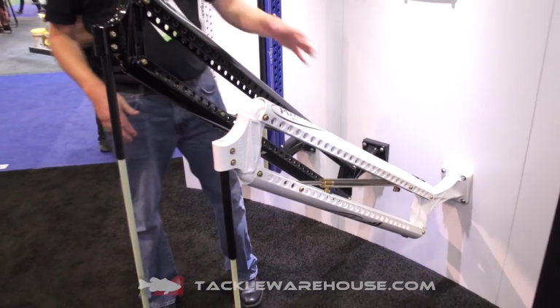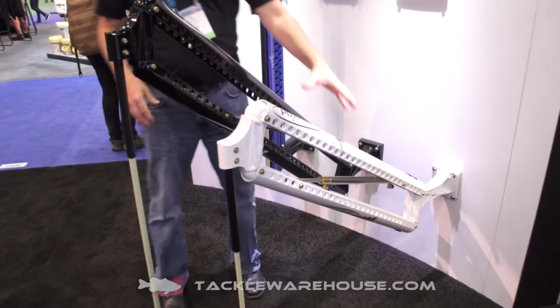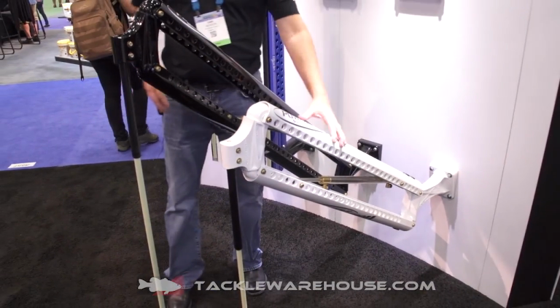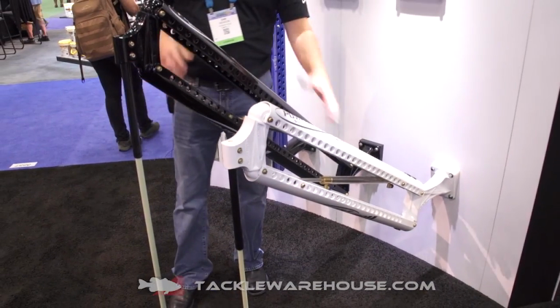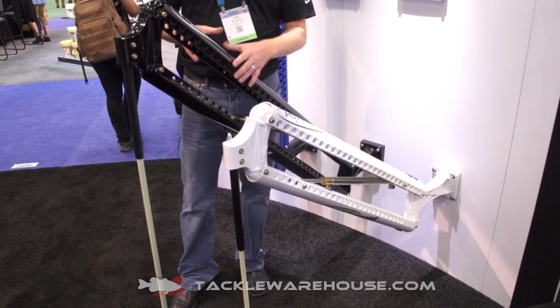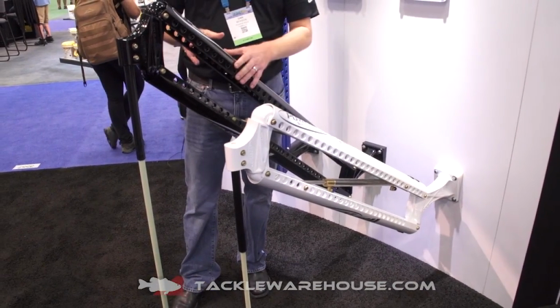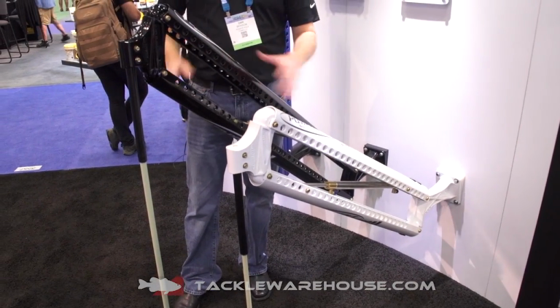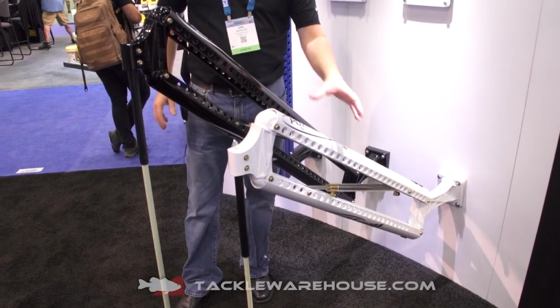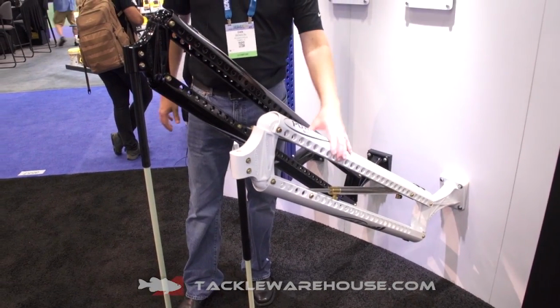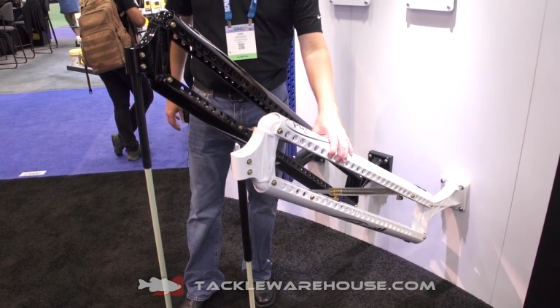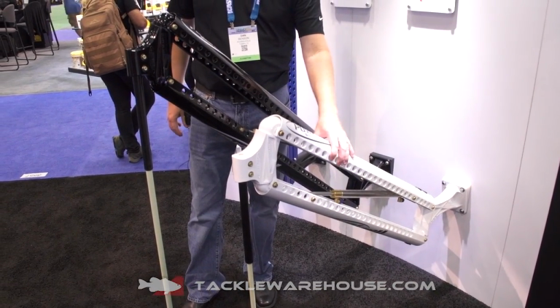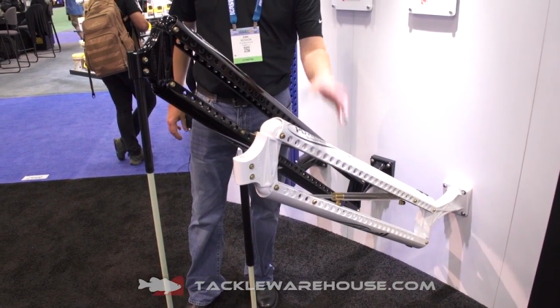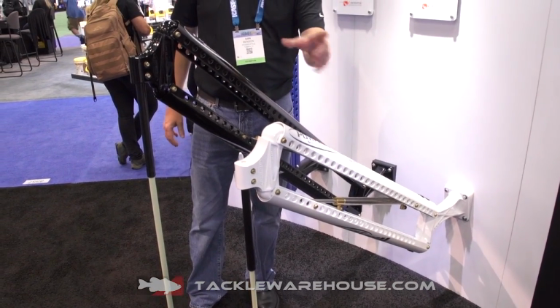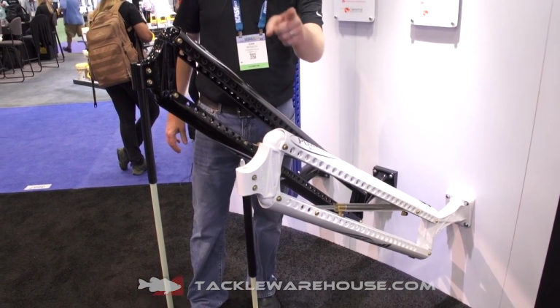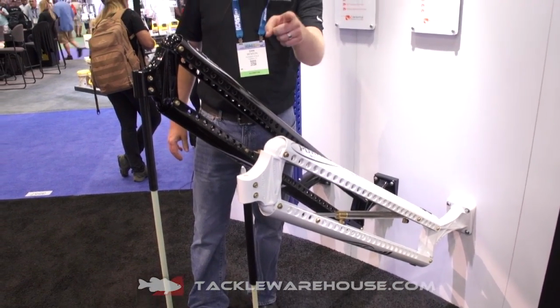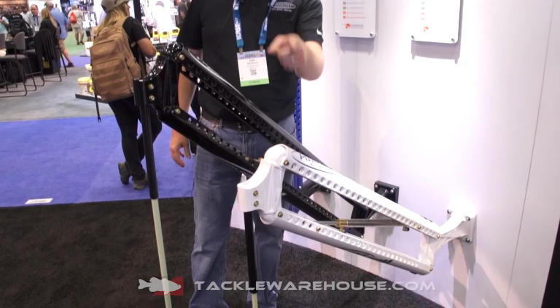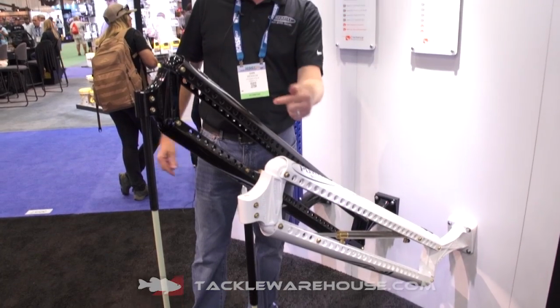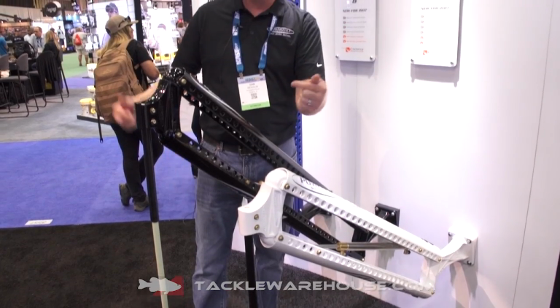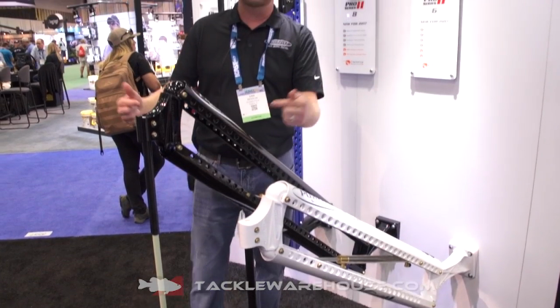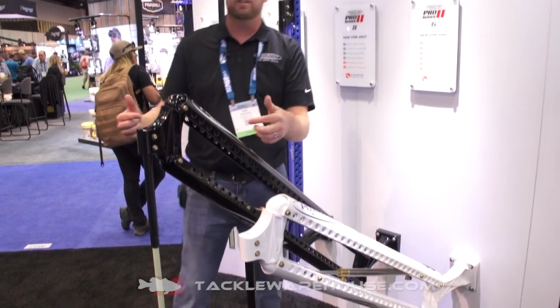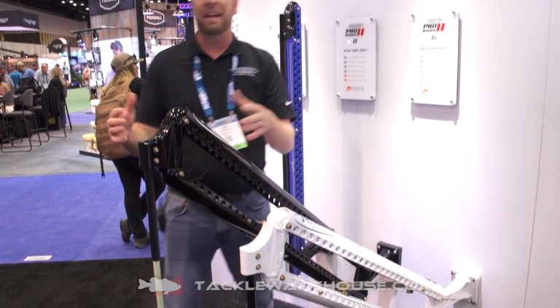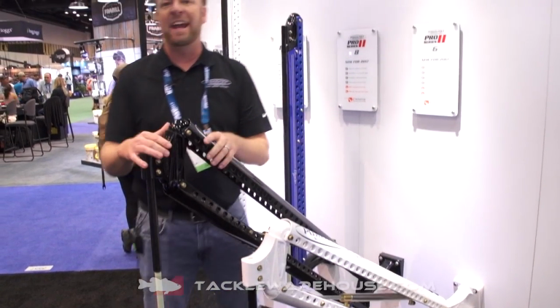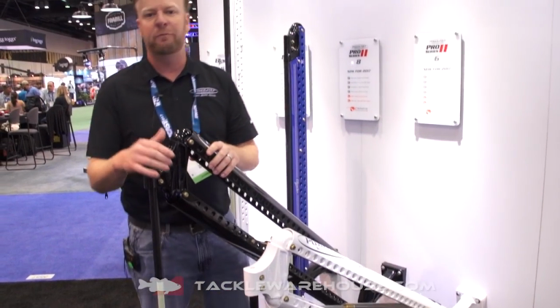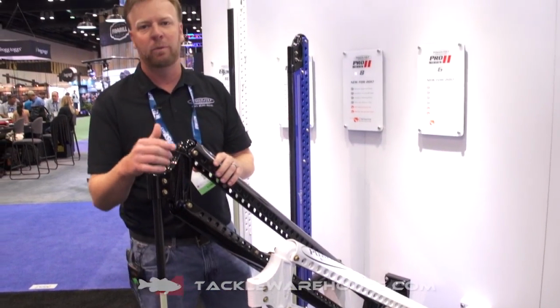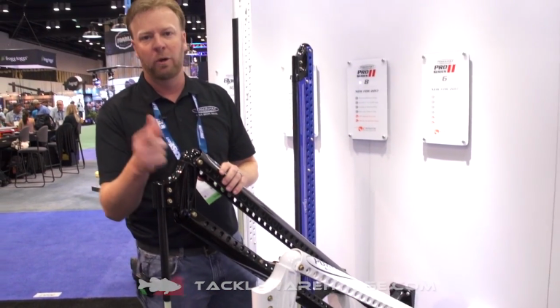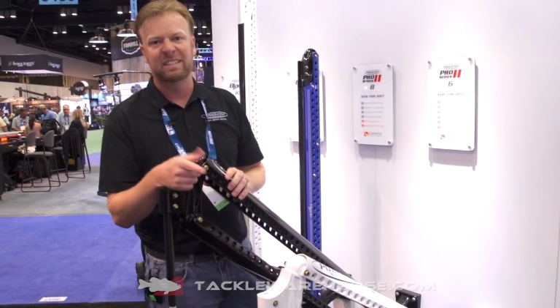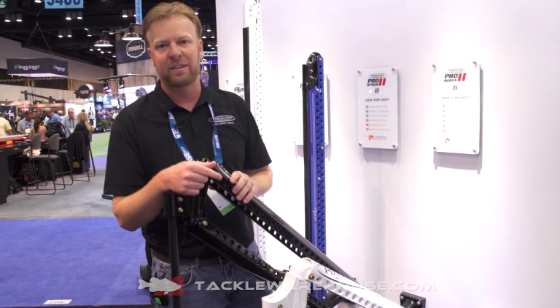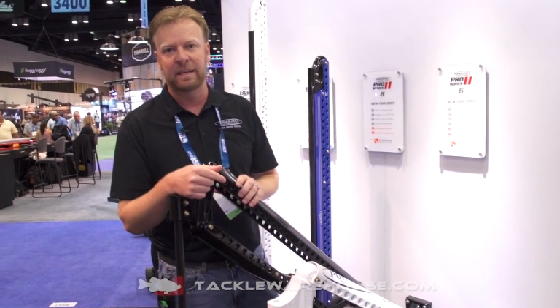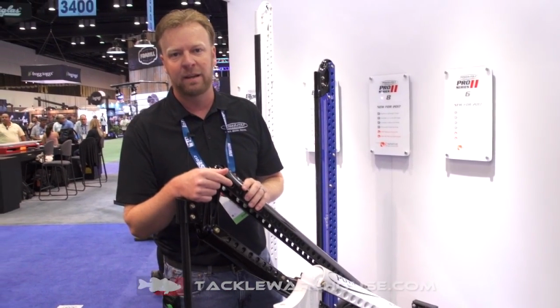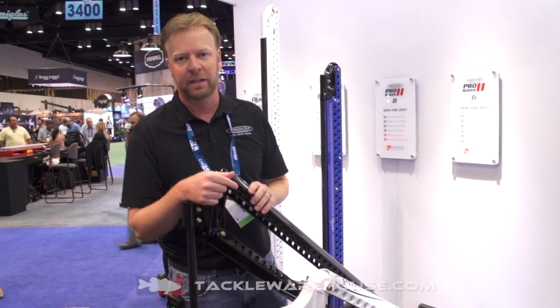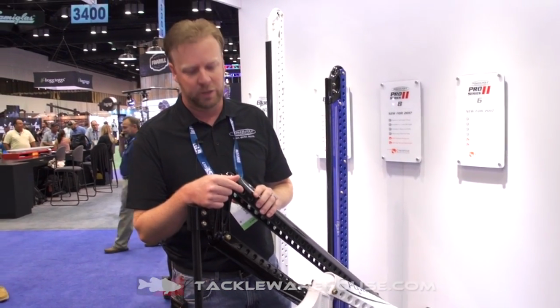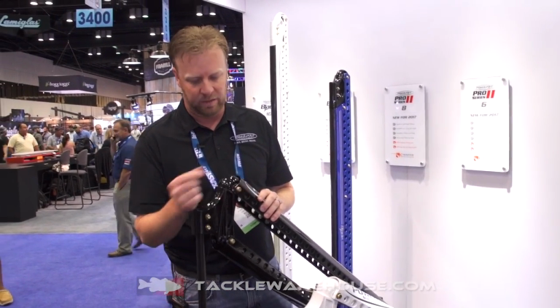Available in white or black, the 6' Pro only weighs 15 pounds on your transom and the 8' Pro only 17 pounds on your transom.